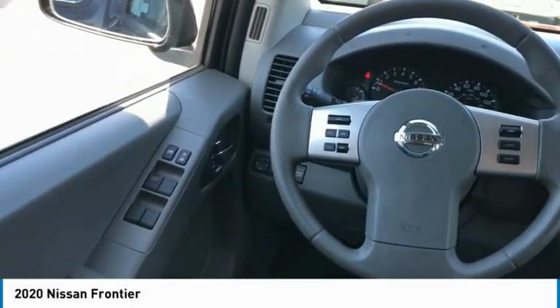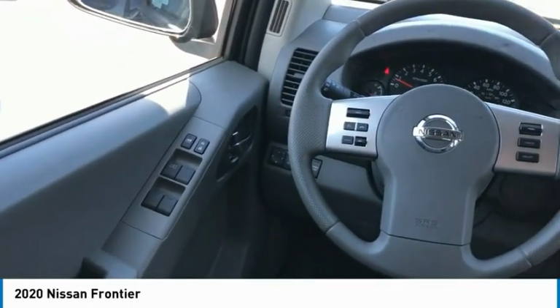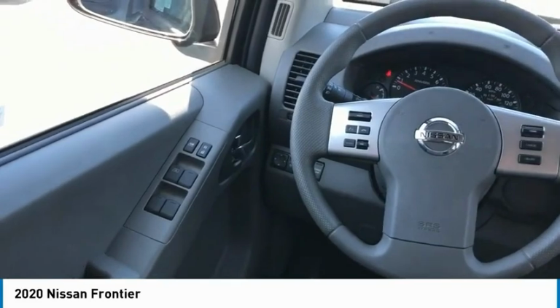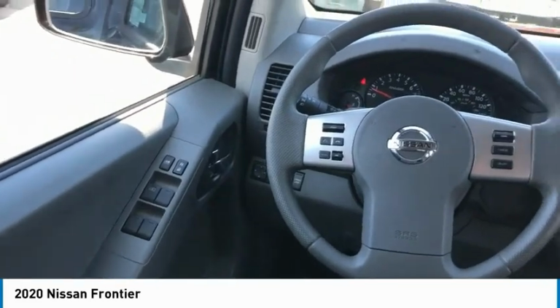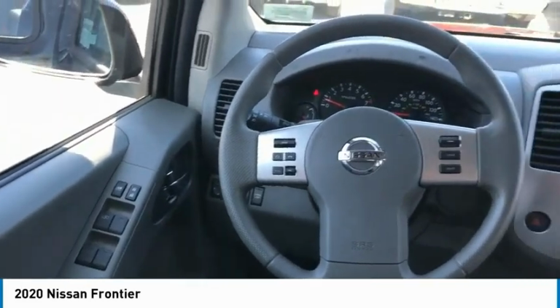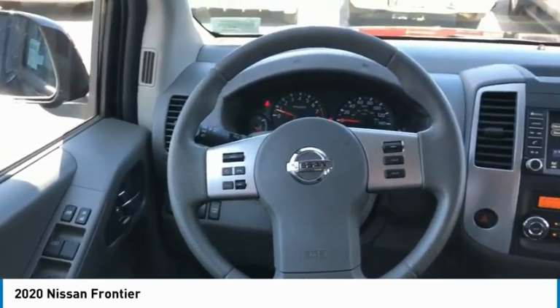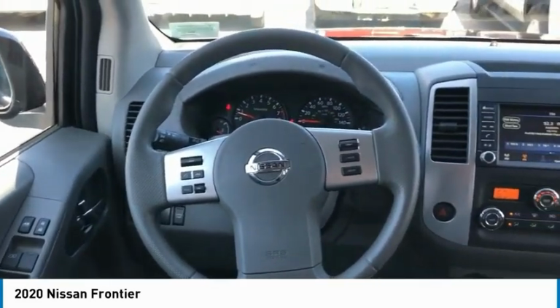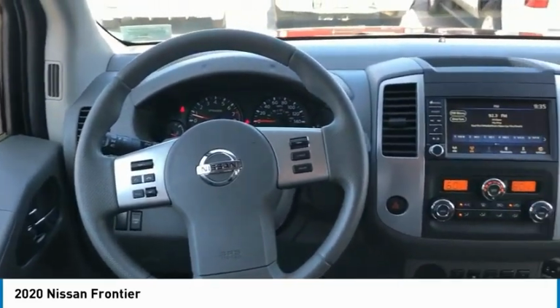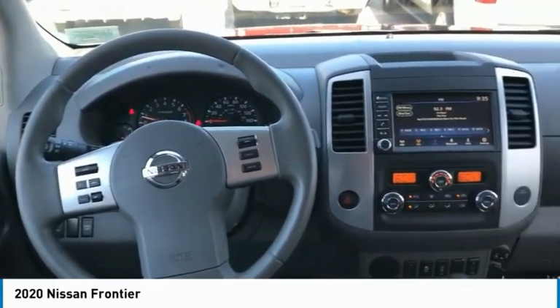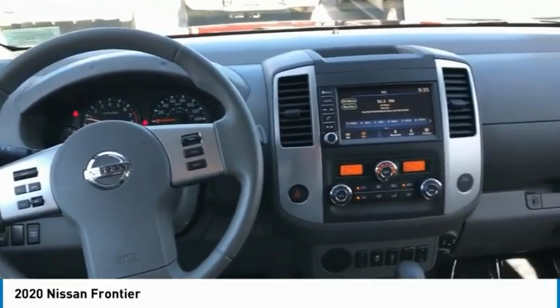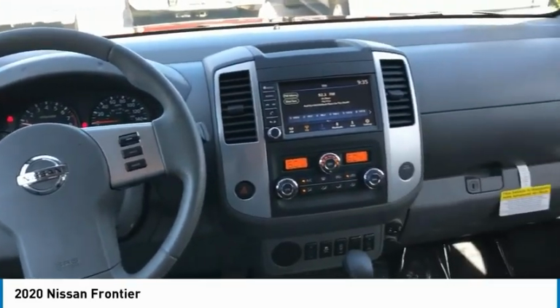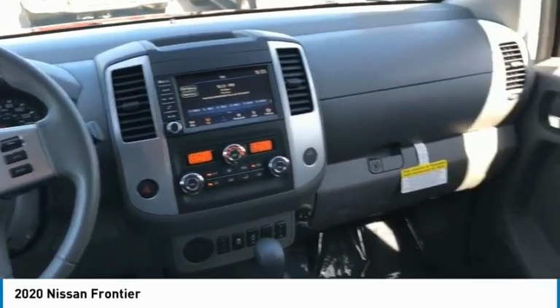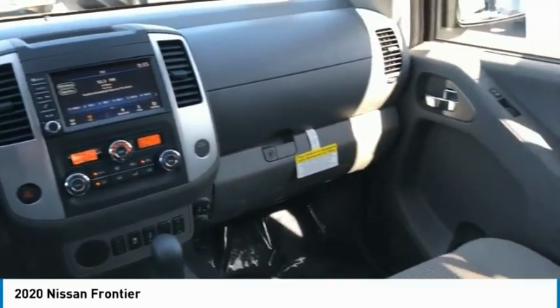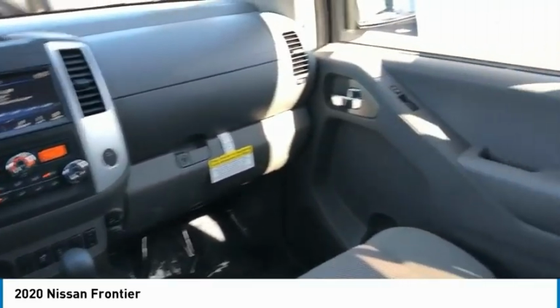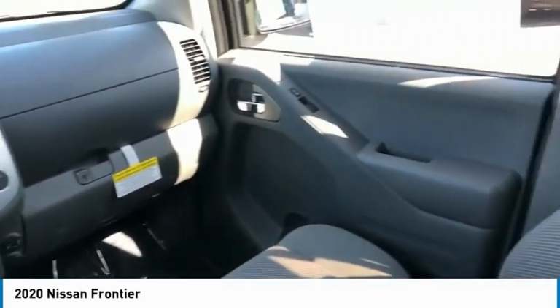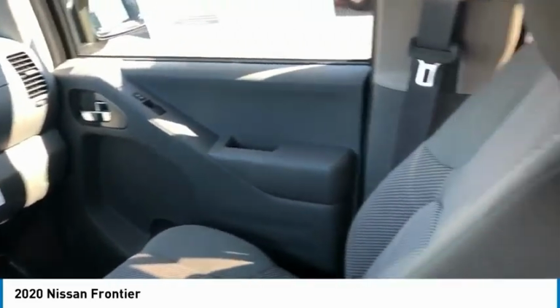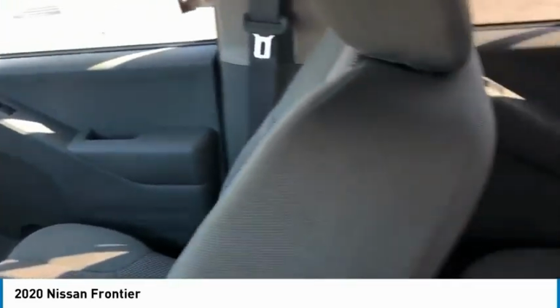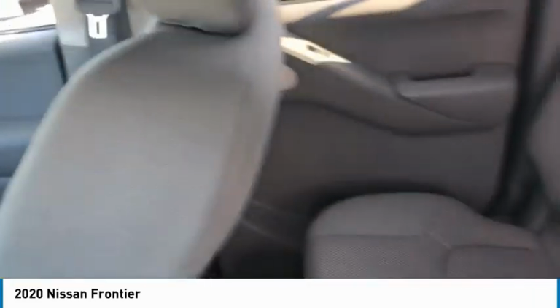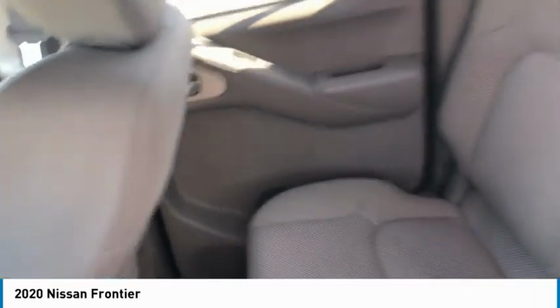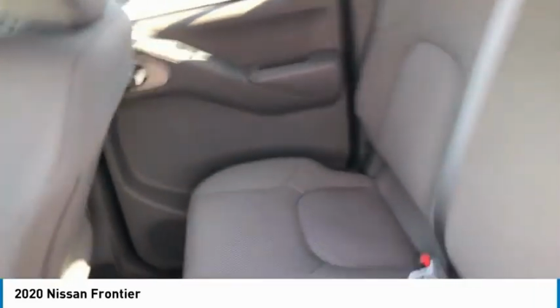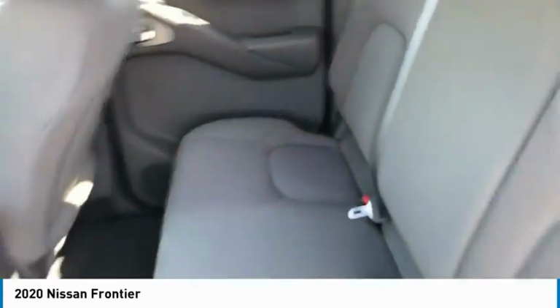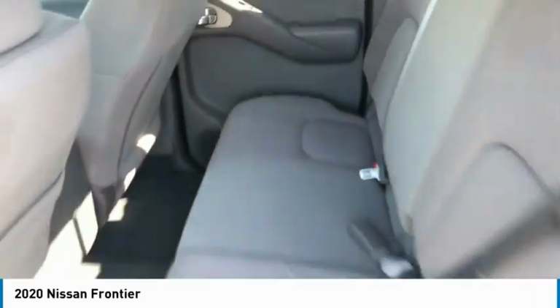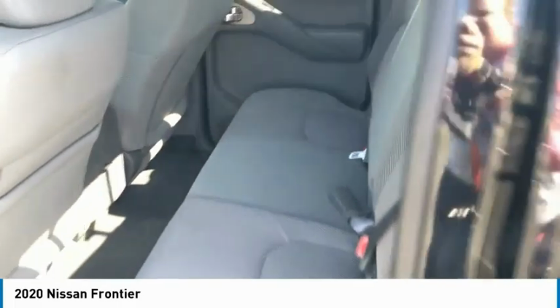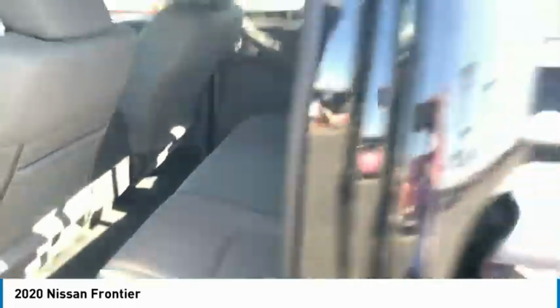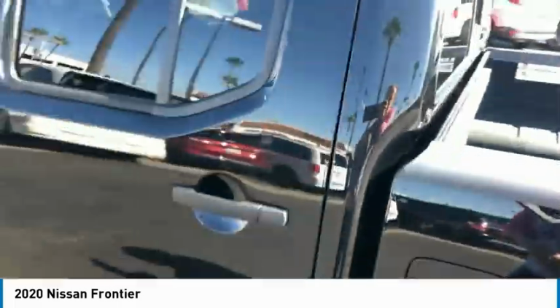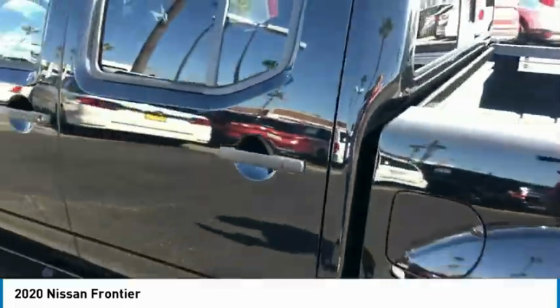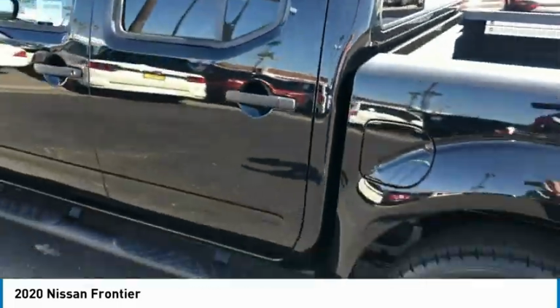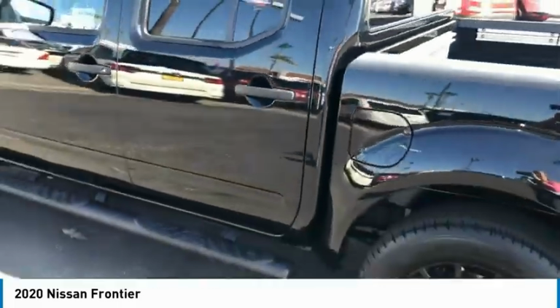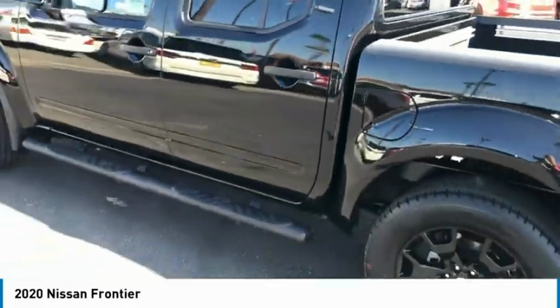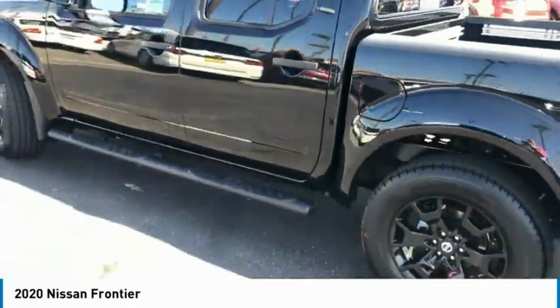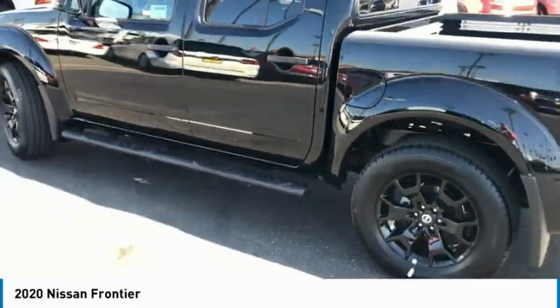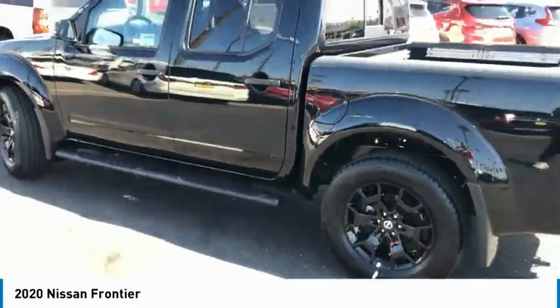Remote keyless entry, mirror memory, cruise control, child safety locks, power door locks, power windows, power steering.